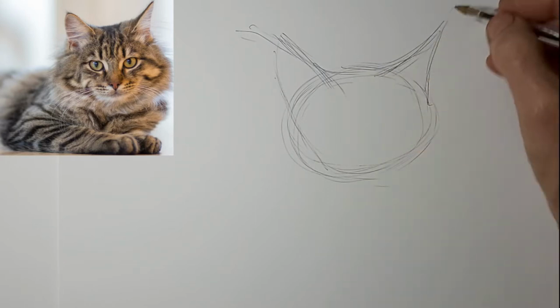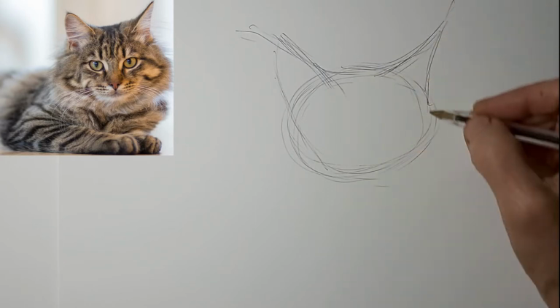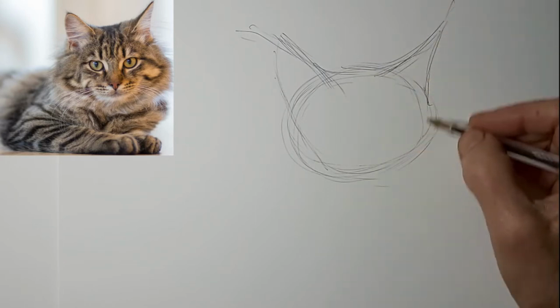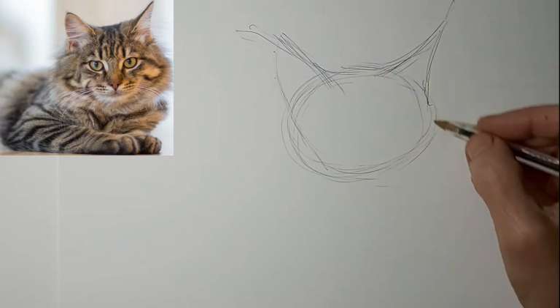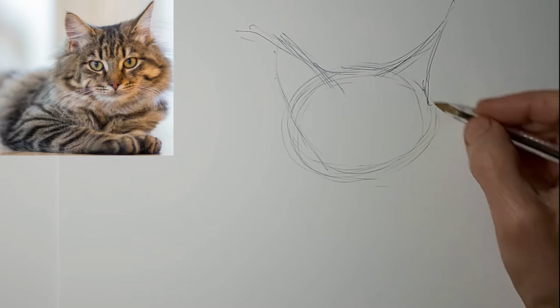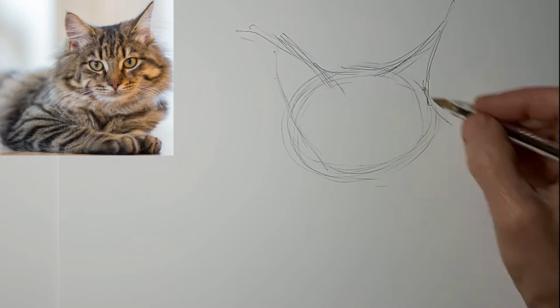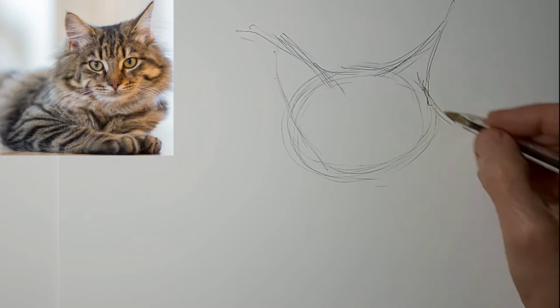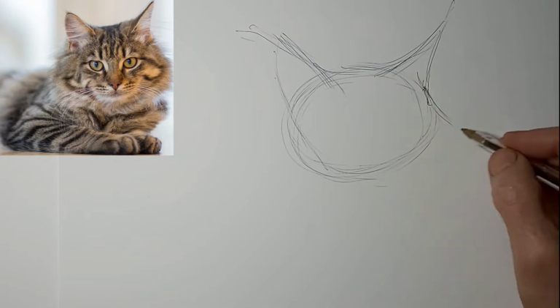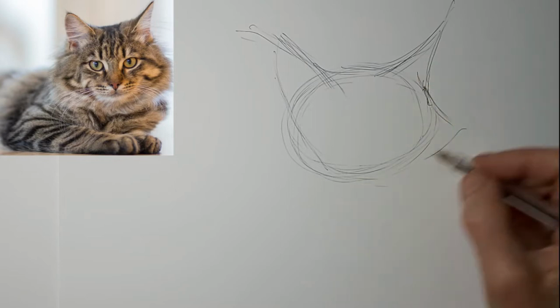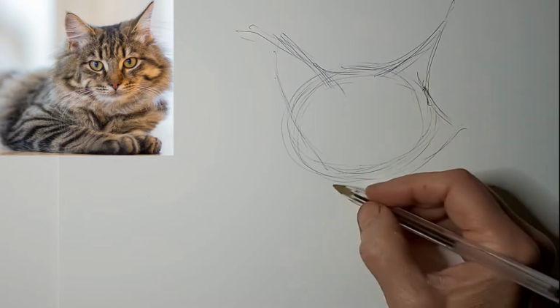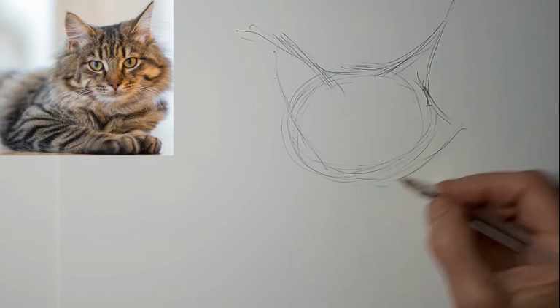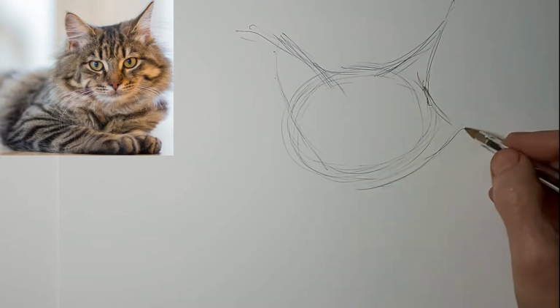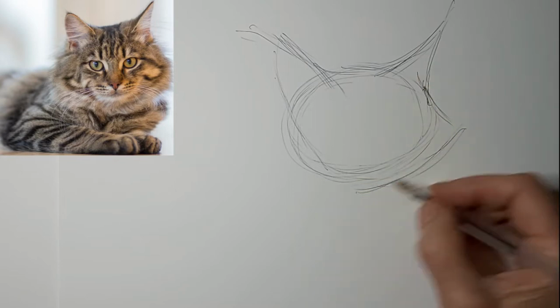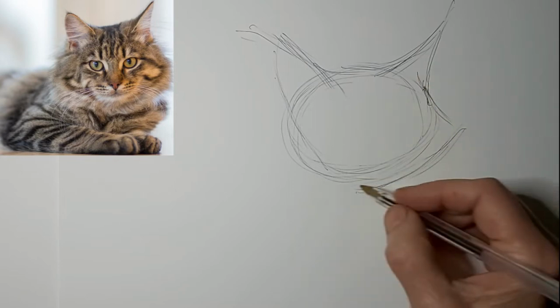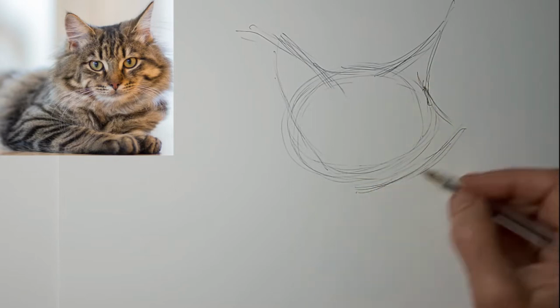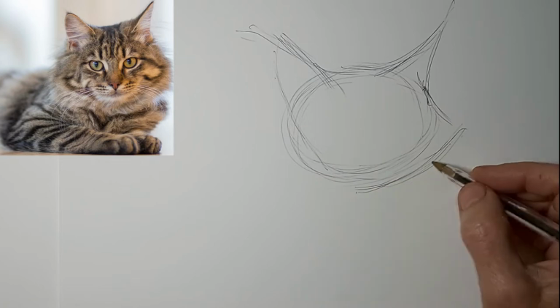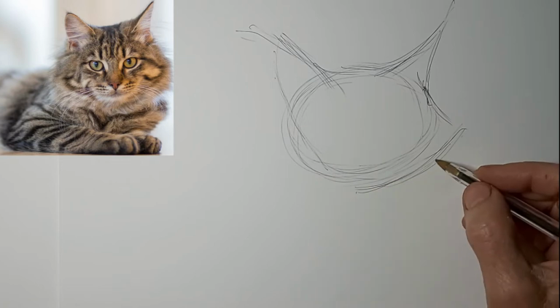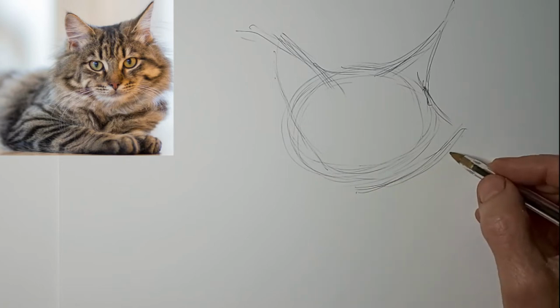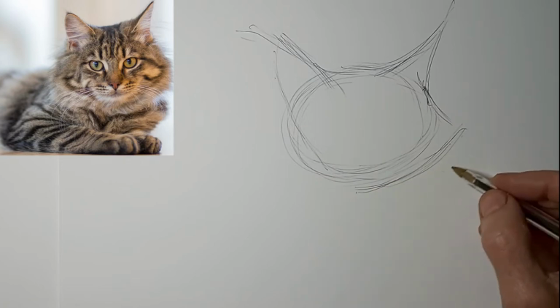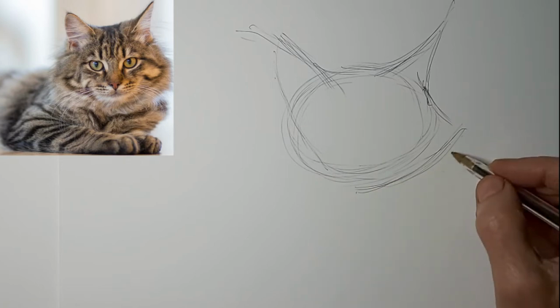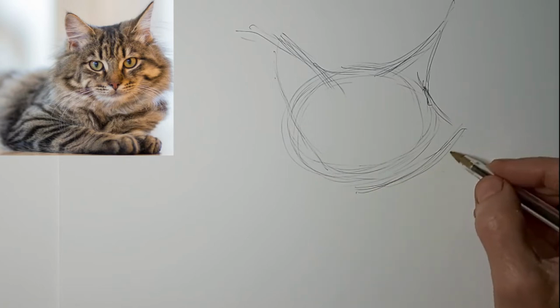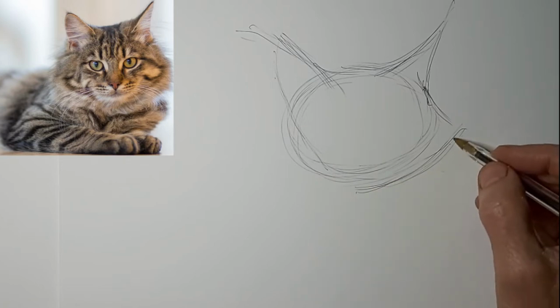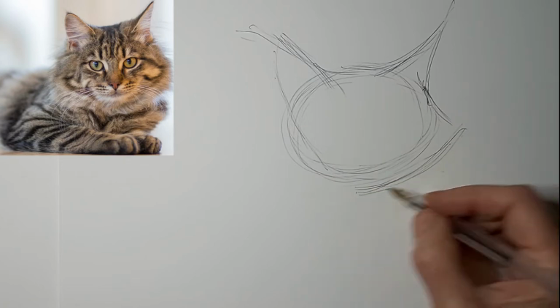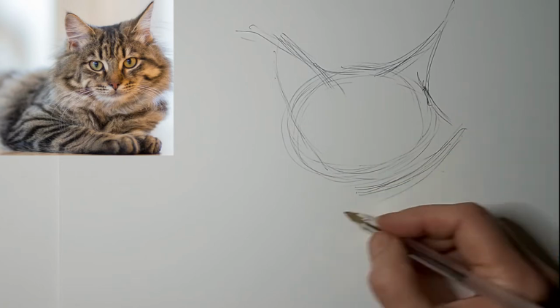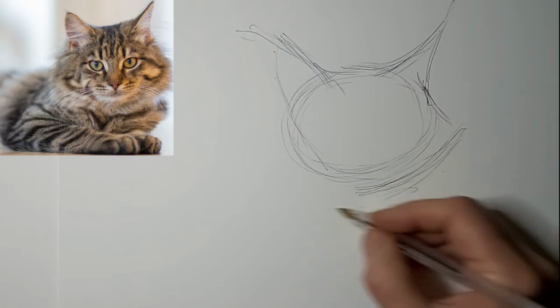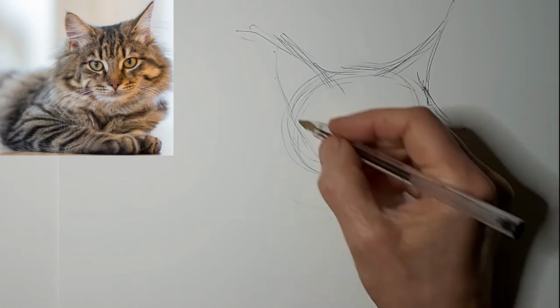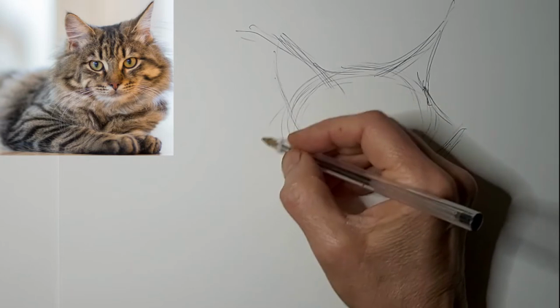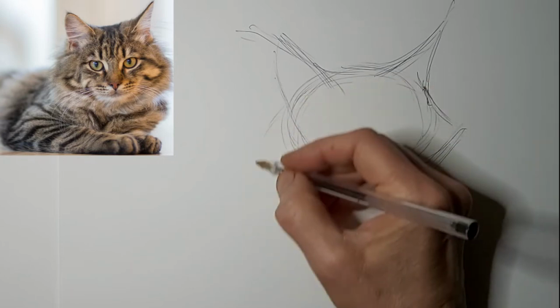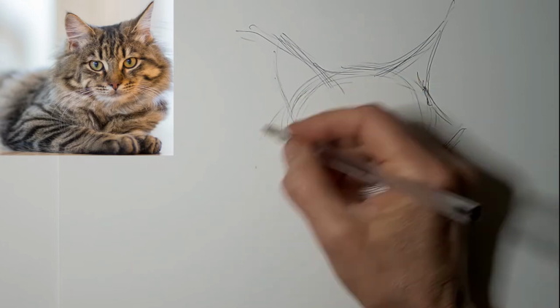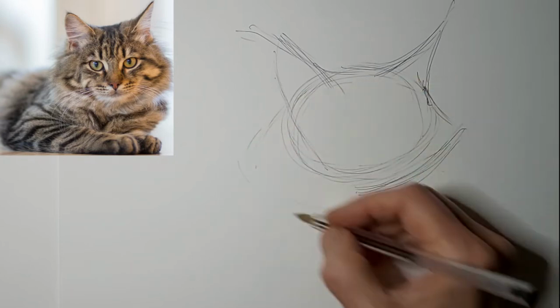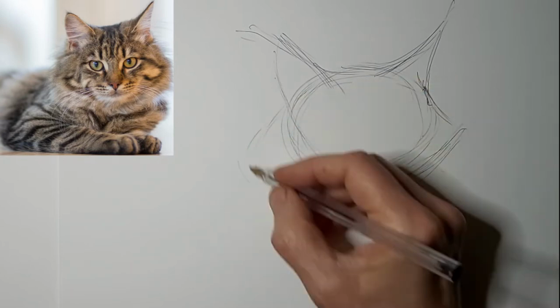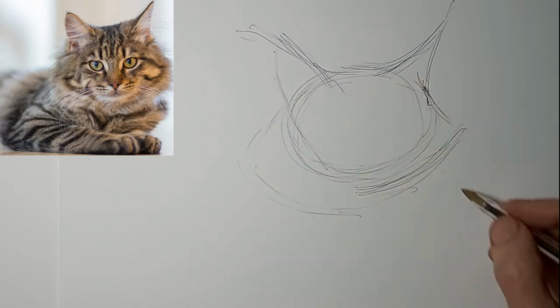What I really want to emphasize here is the different positions of the ears. It just gives the drawing lots of character, and that's just among other things too.